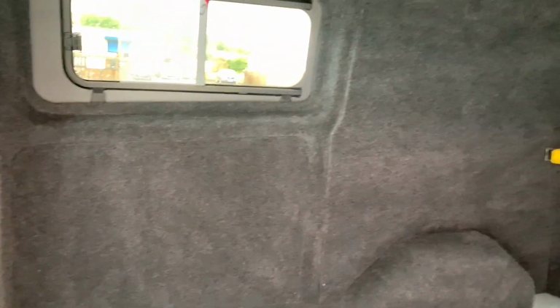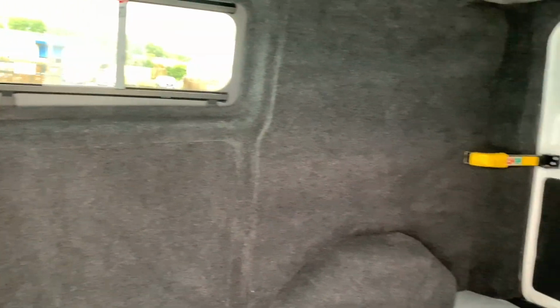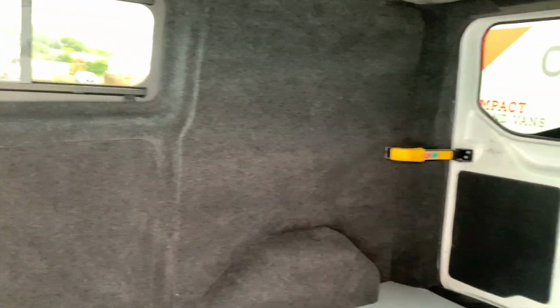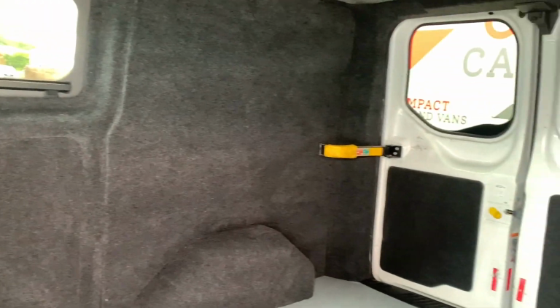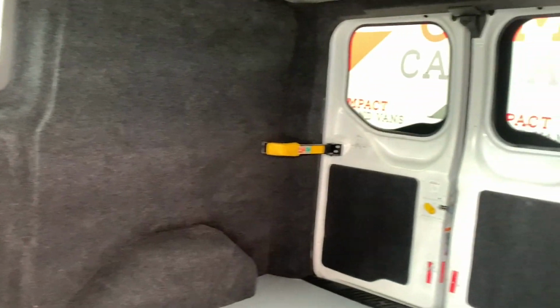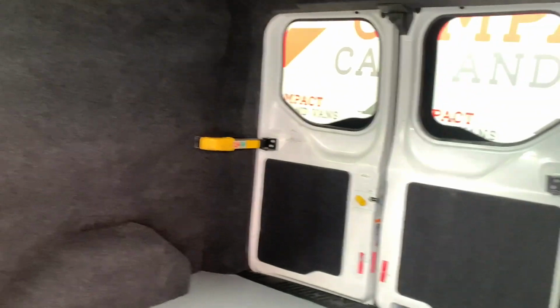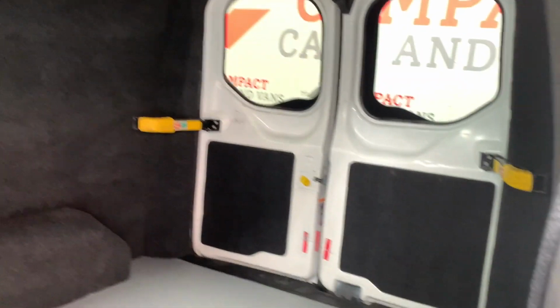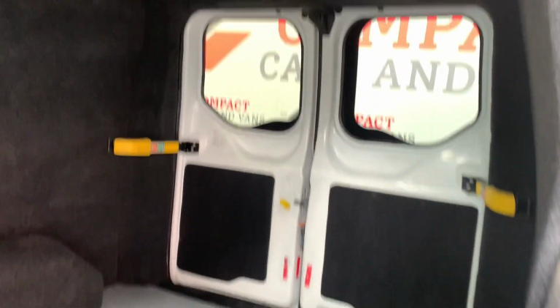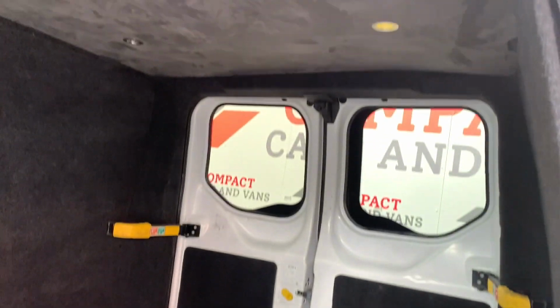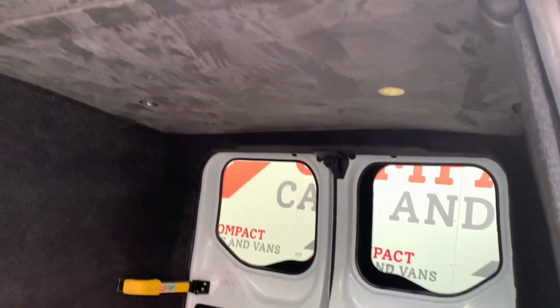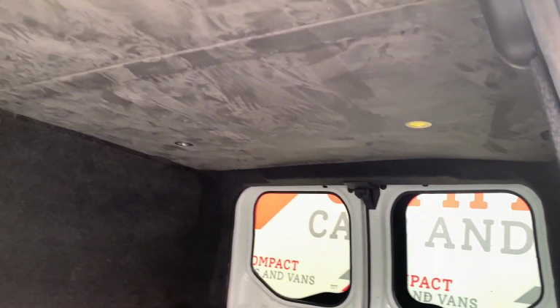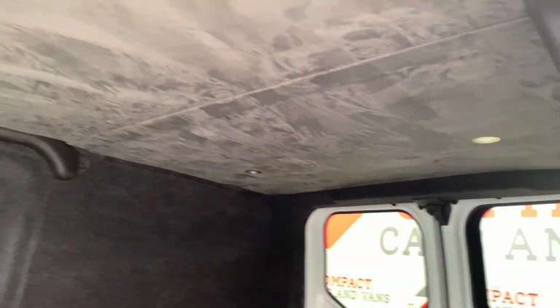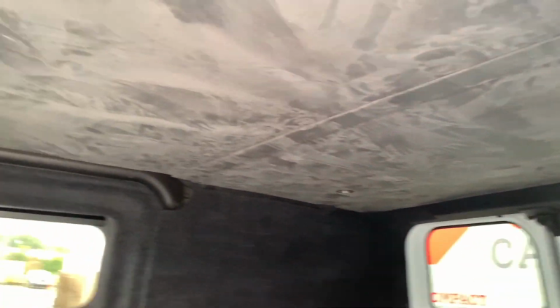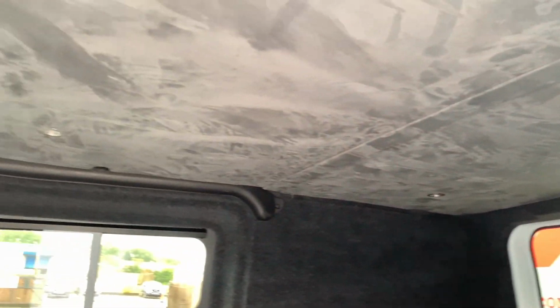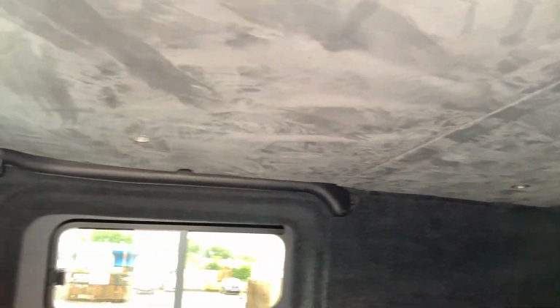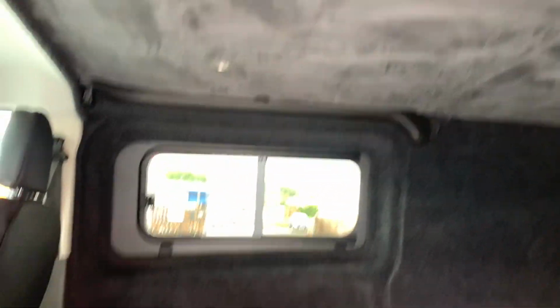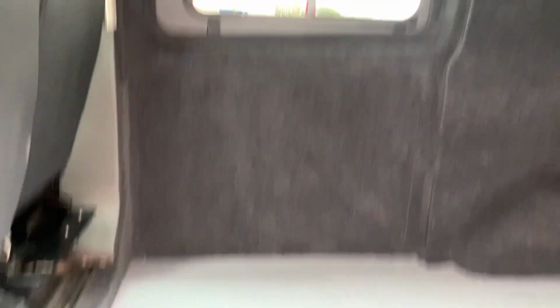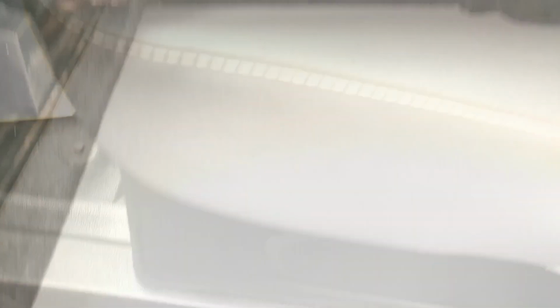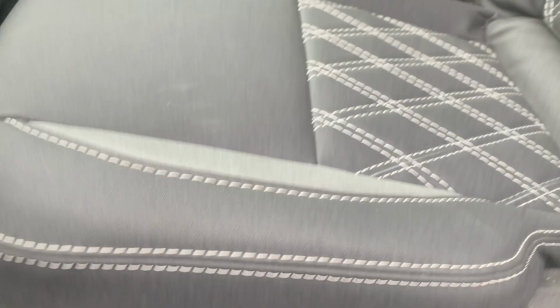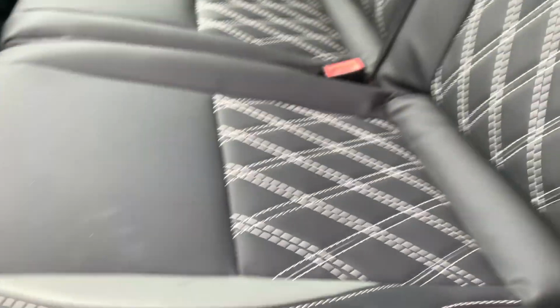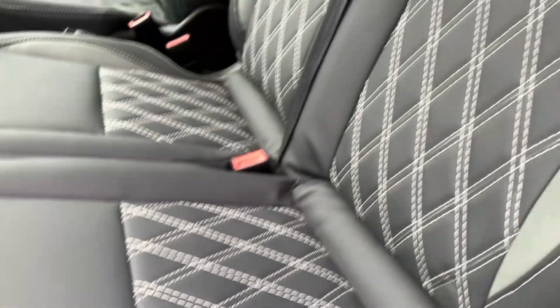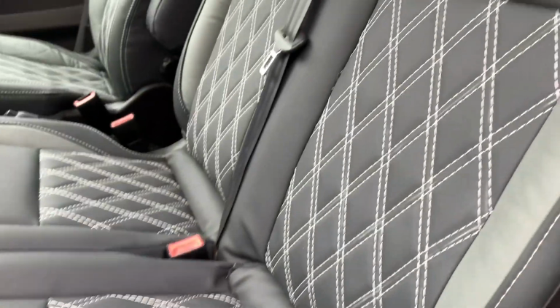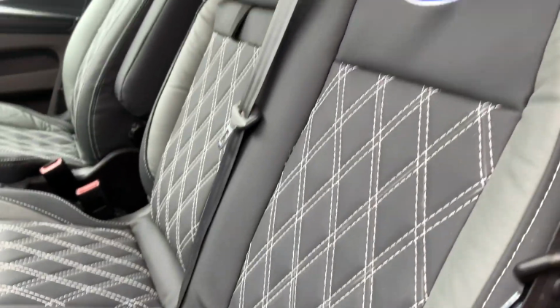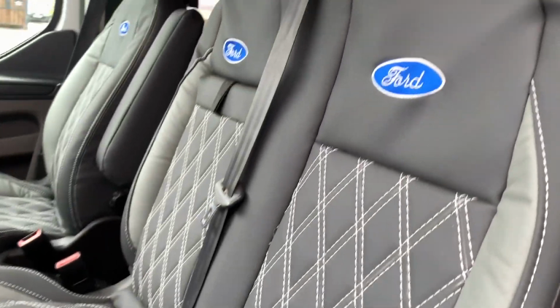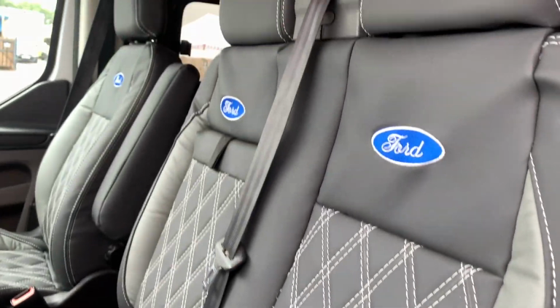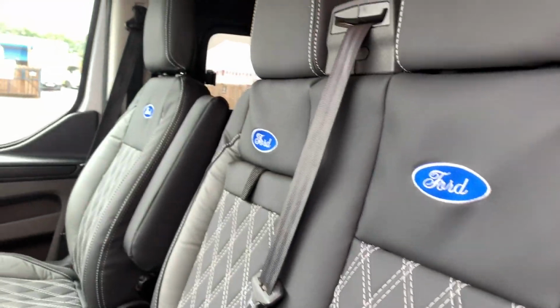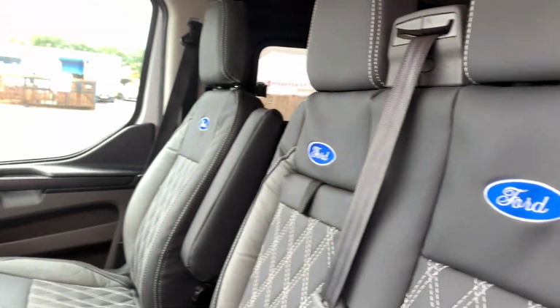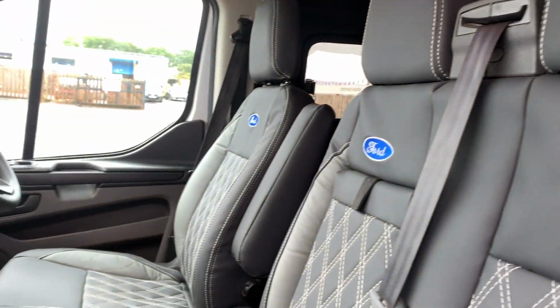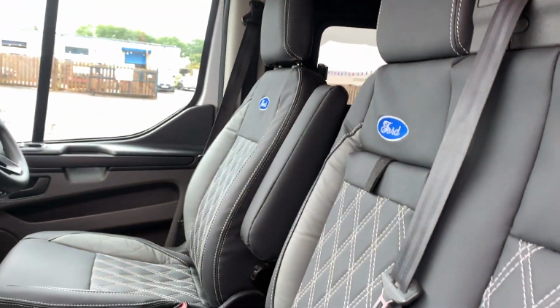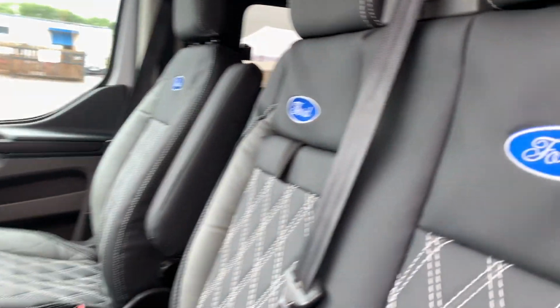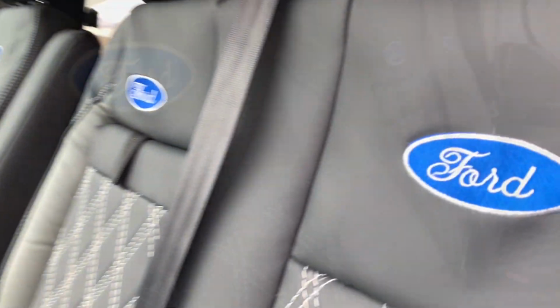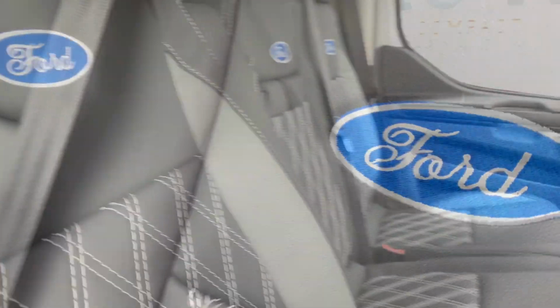As with most Transit Customs, access is provided by a side sliding door and twin opening barn doors. Here you can also see the roof-mounted LEDs added for your comfort. The main cabin area has seating for three individuals, including passengers and driver.